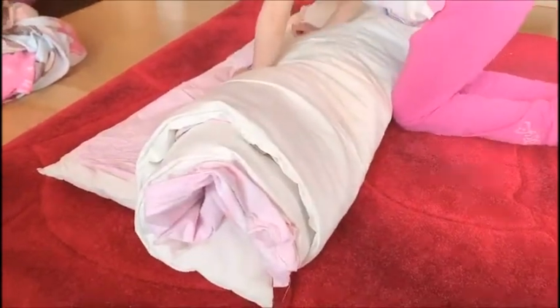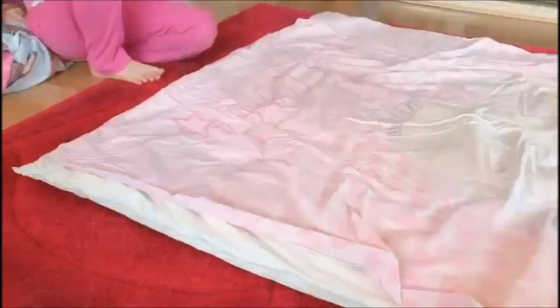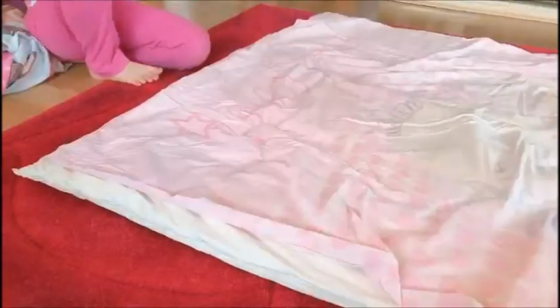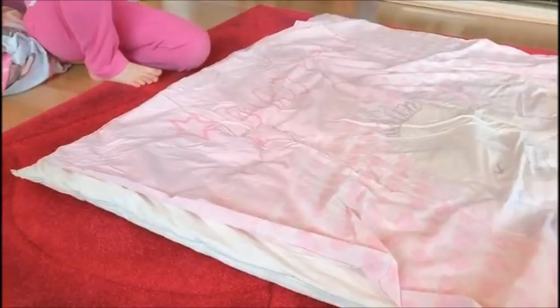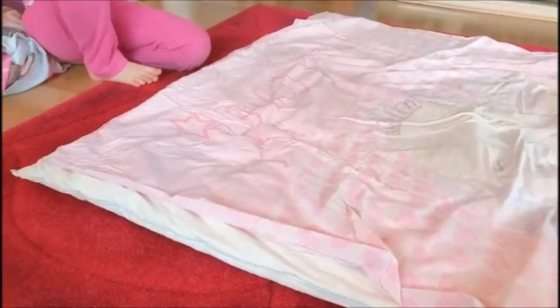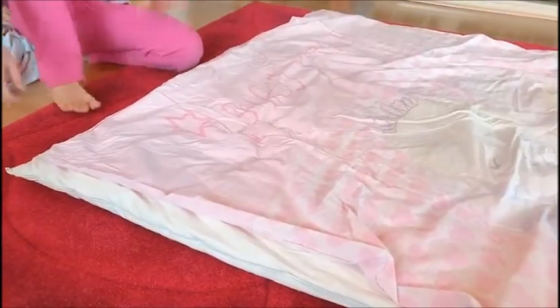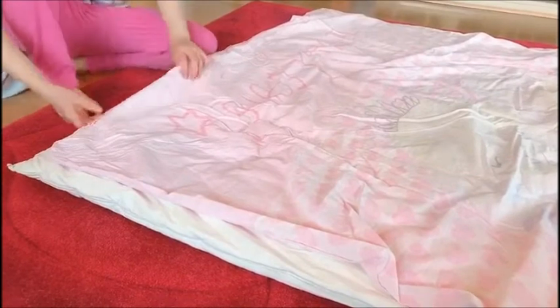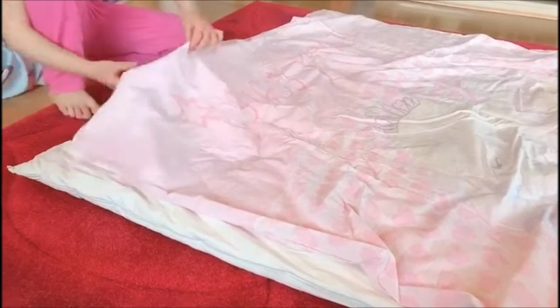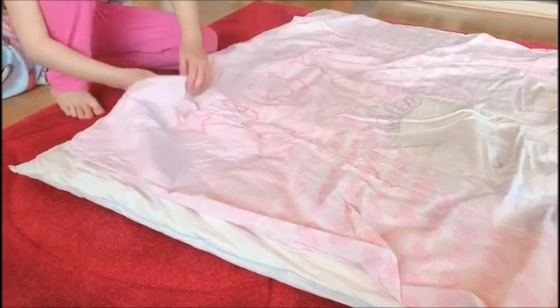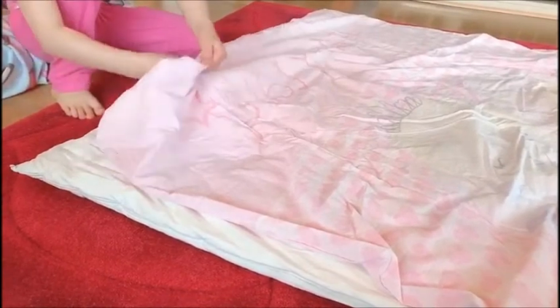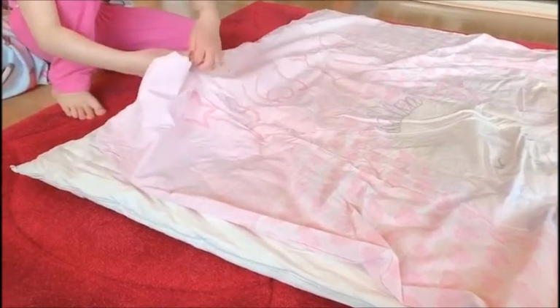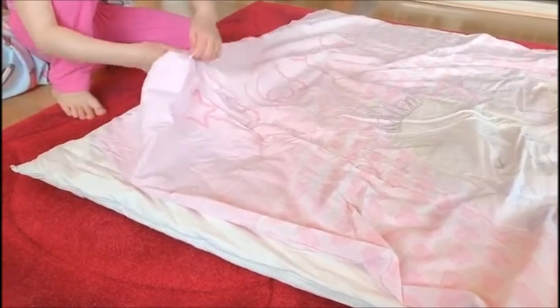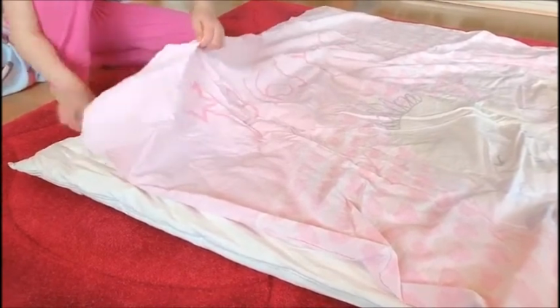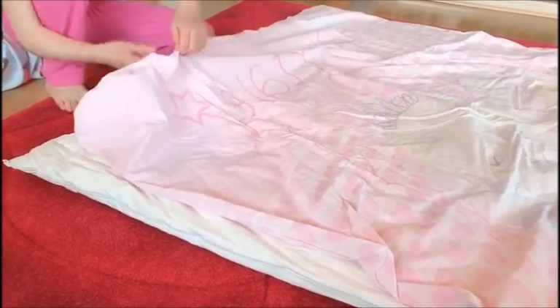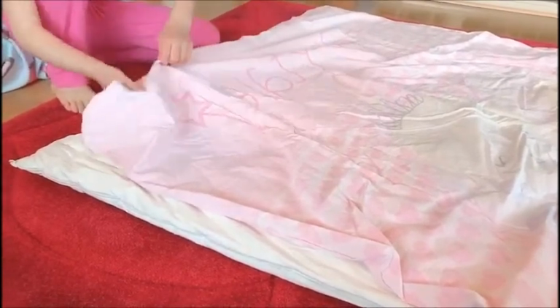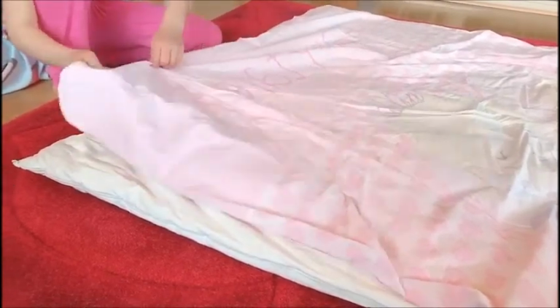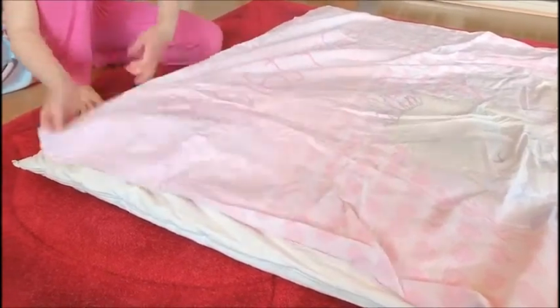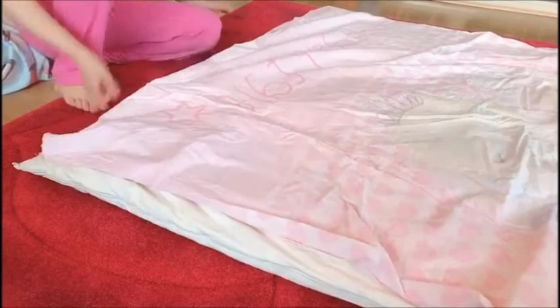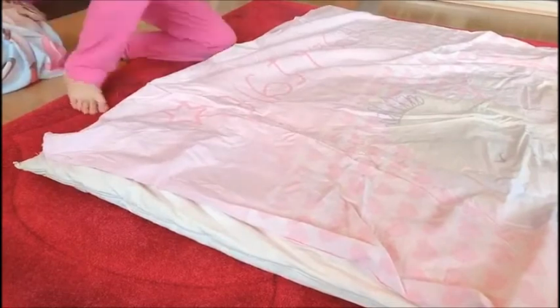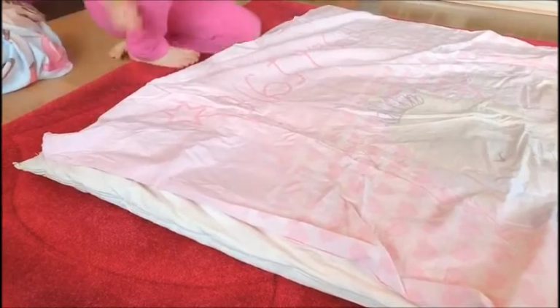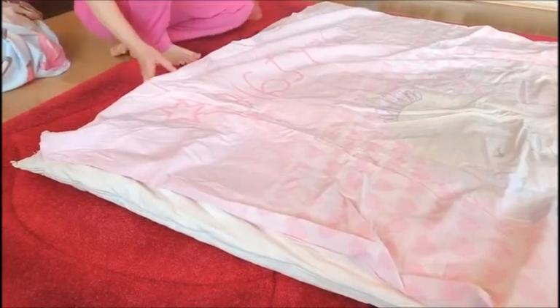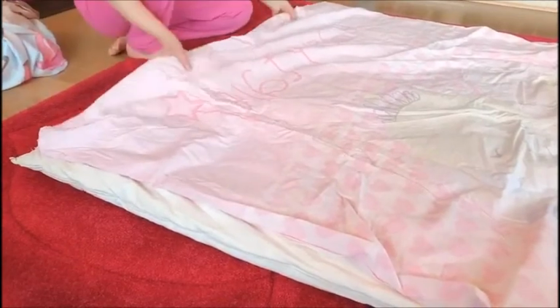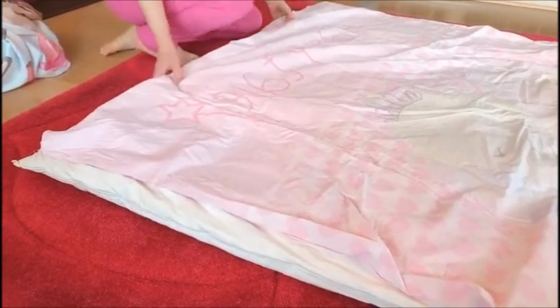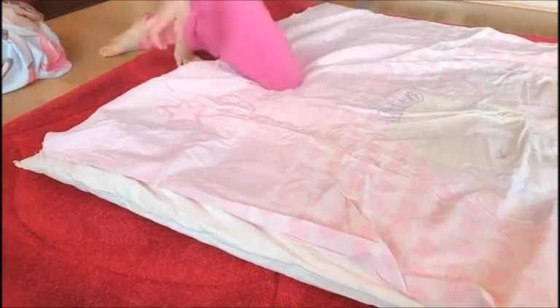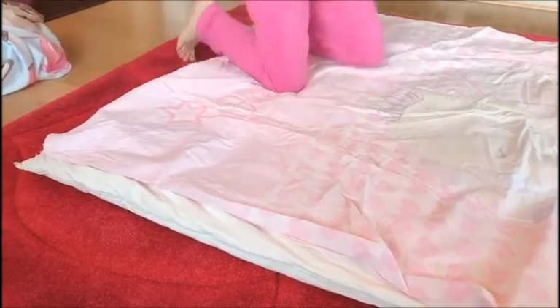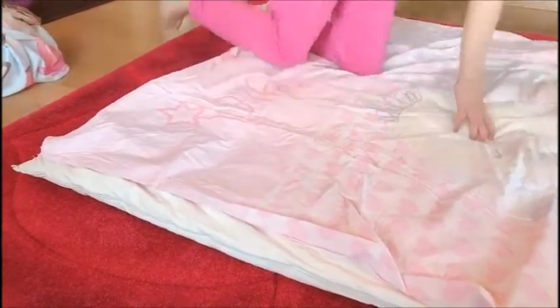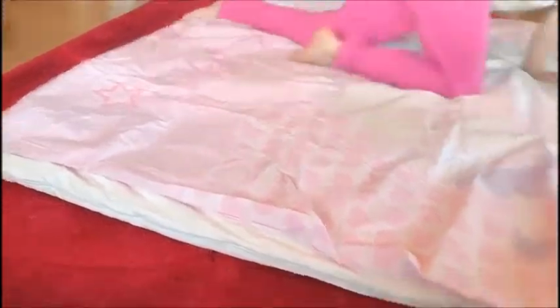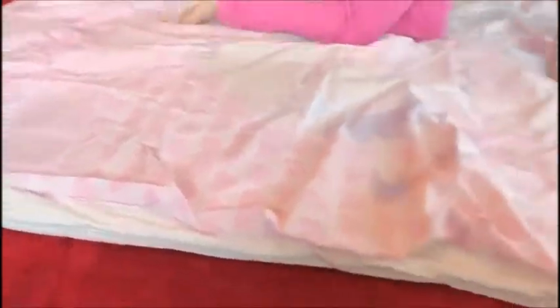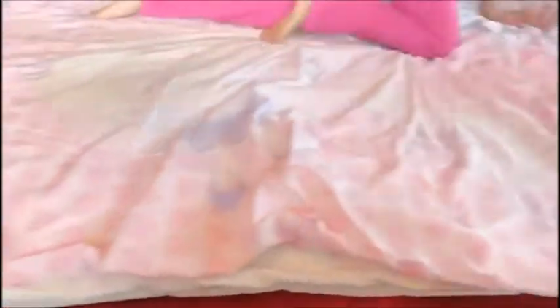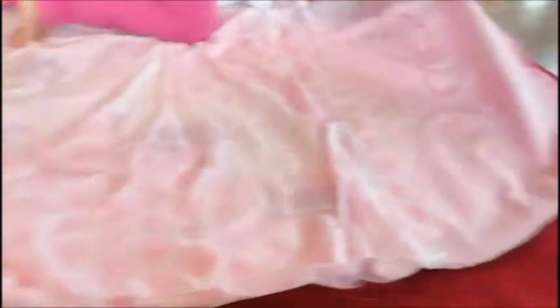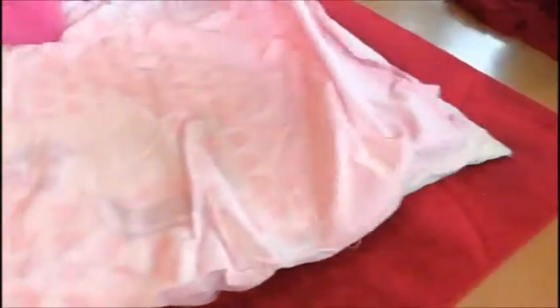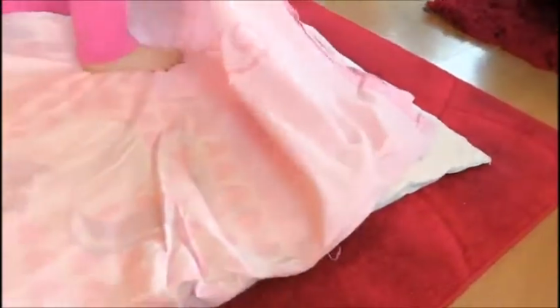I actually only did it wrong. You'll see that the closed end — where you can't put the duvet in — you have to roll it from that side, because you need the mouth of the duvet cover that opens up.